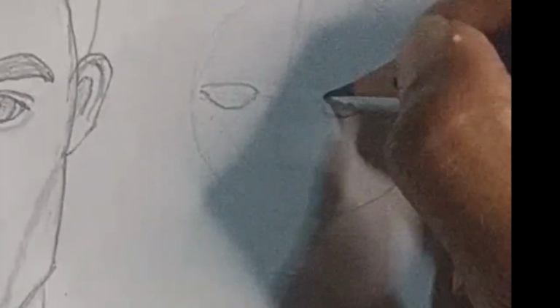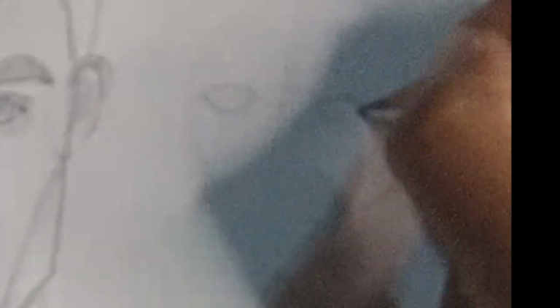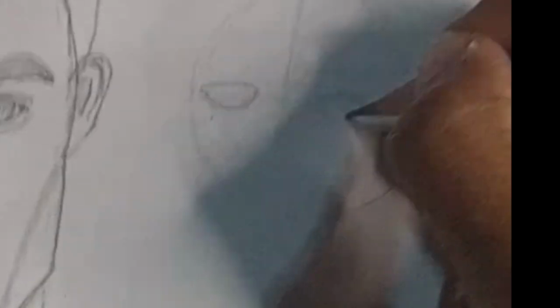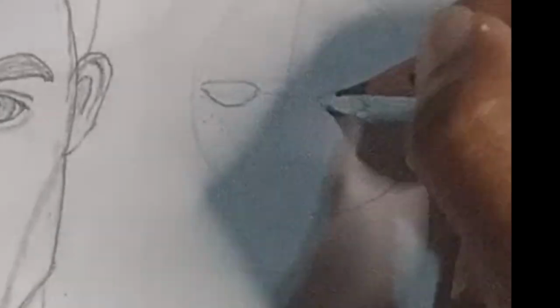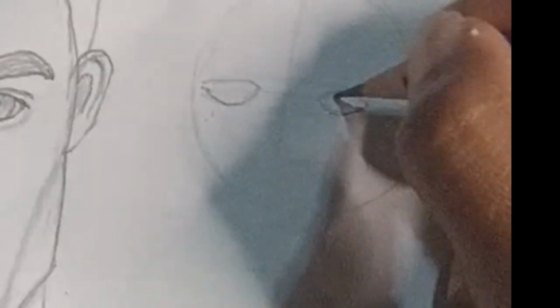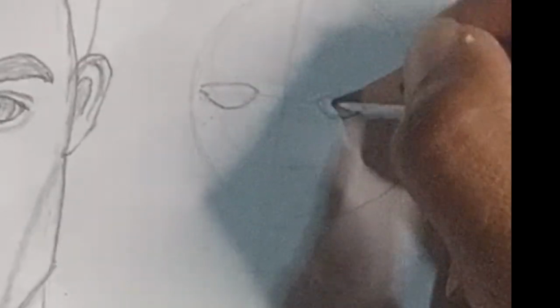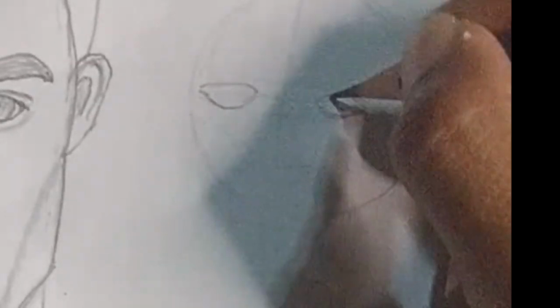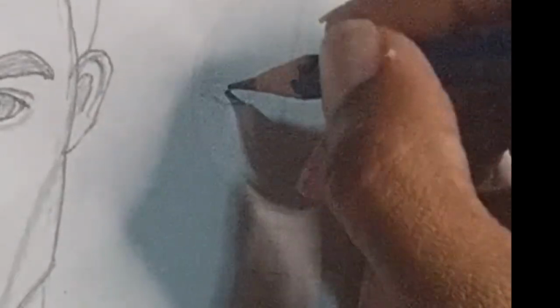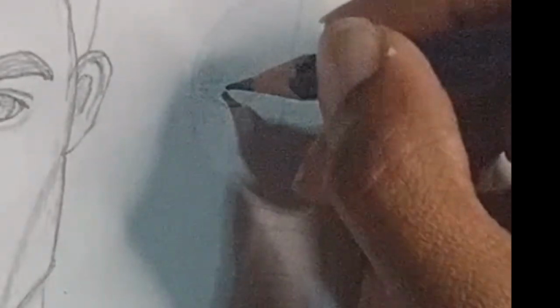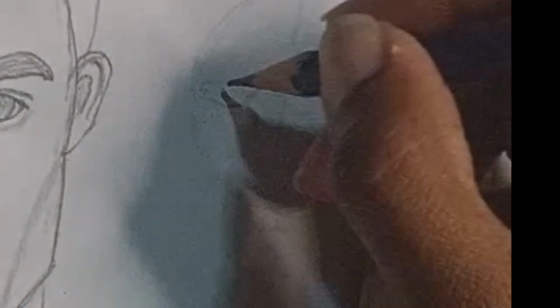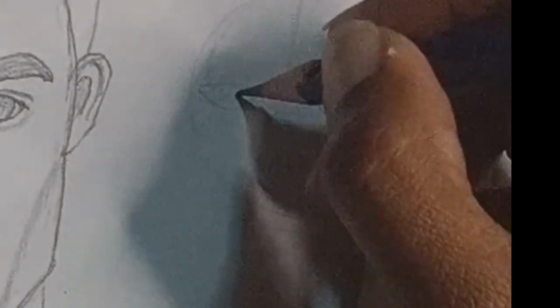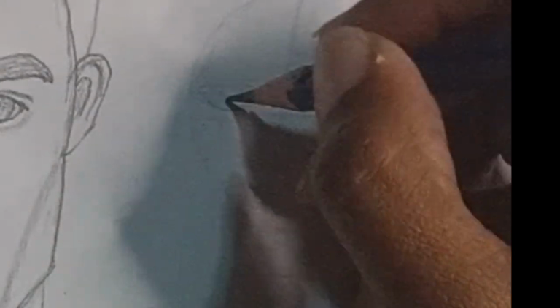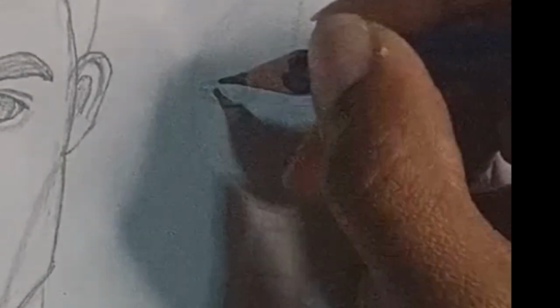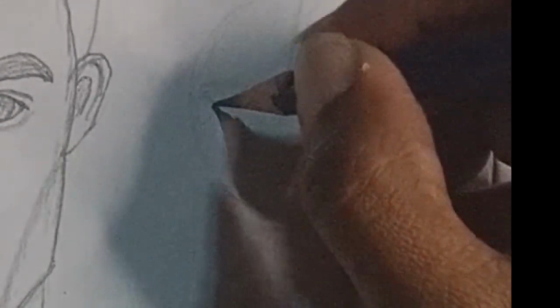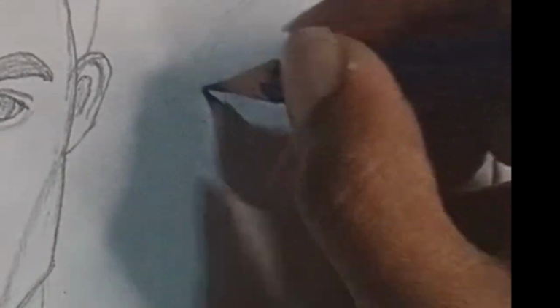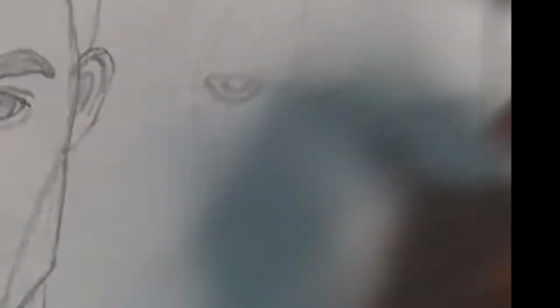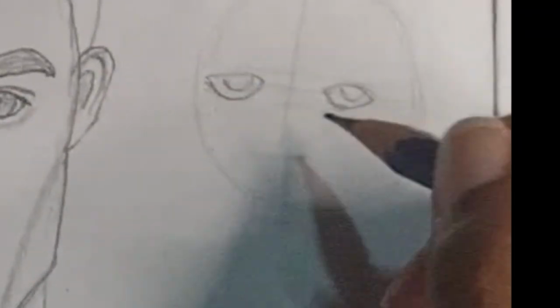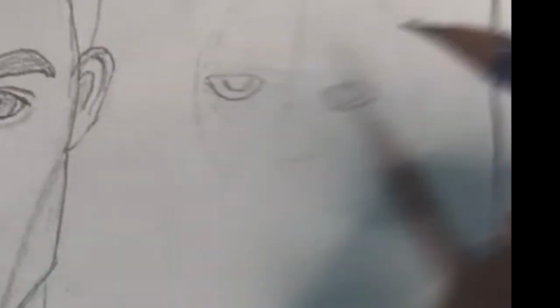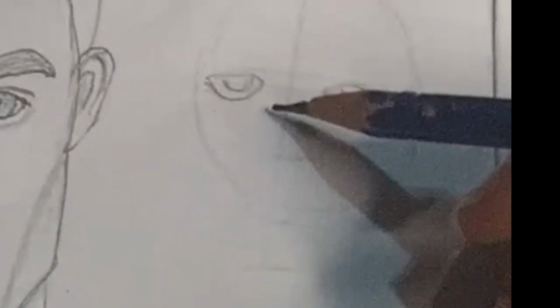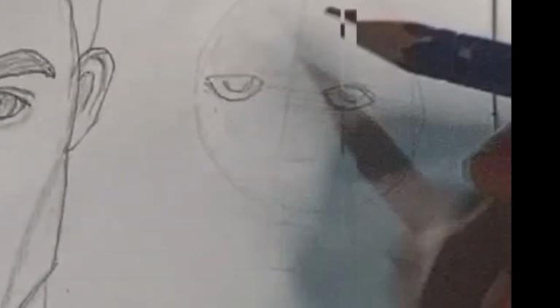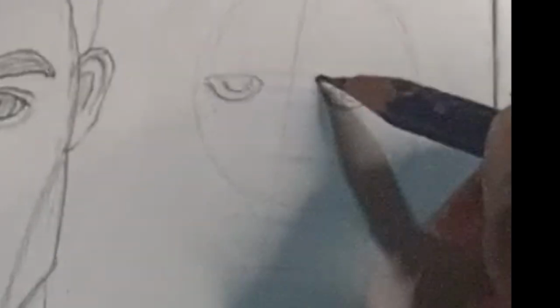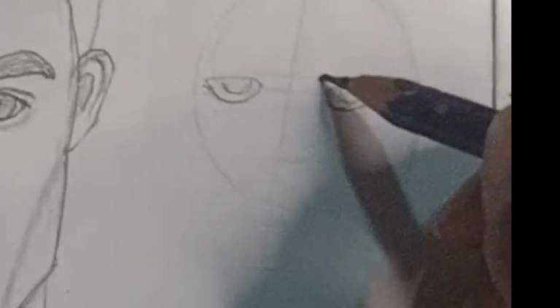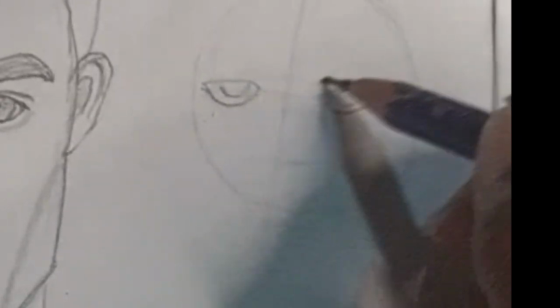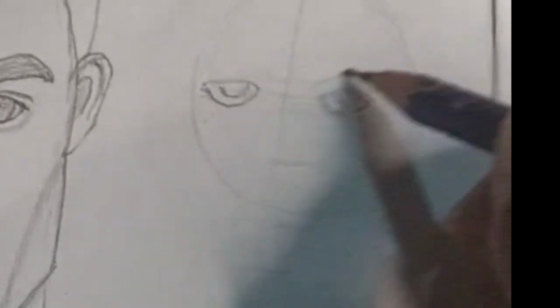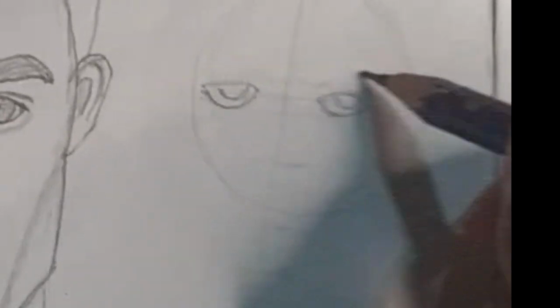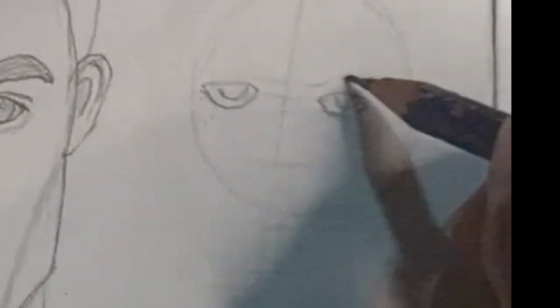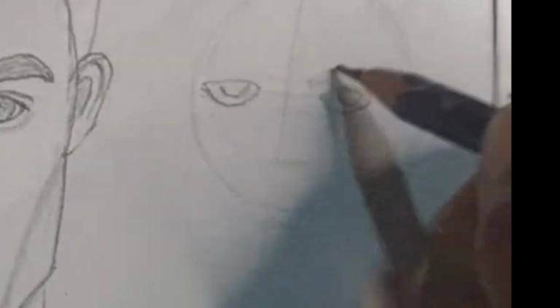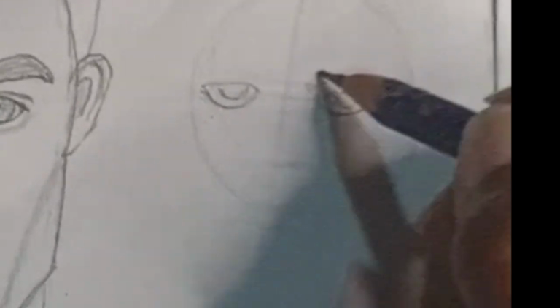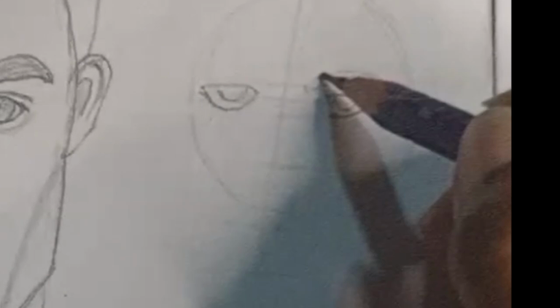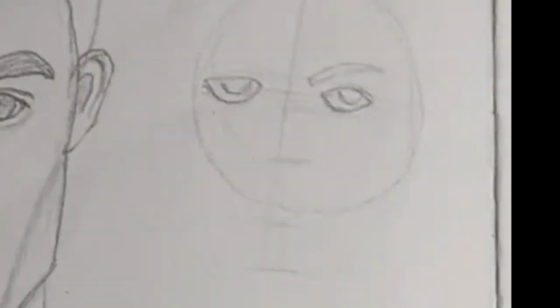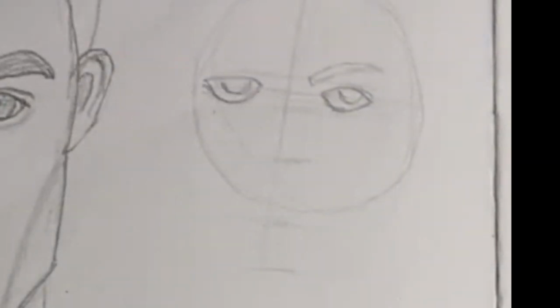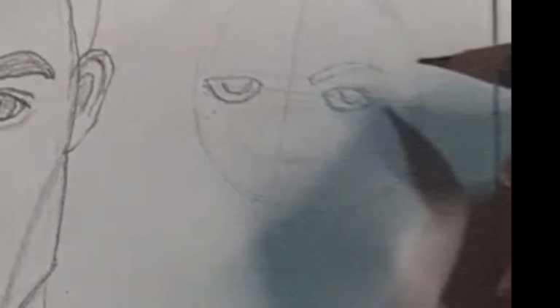Next, move on to the facial features. Place the eyes on the horizontal guide. Remember that both eyes should be one eye-width apart.